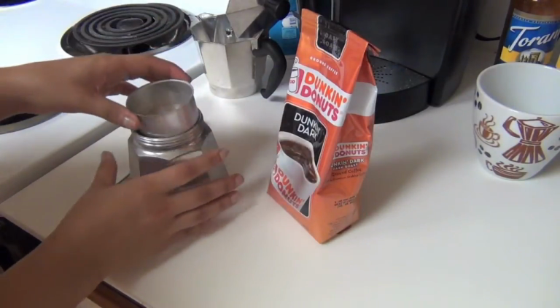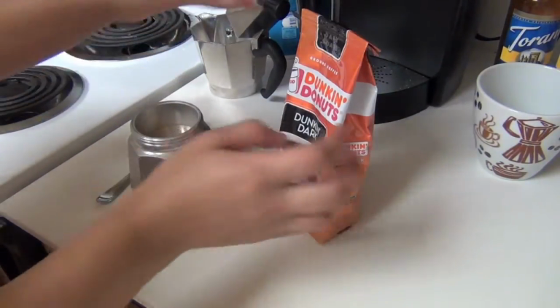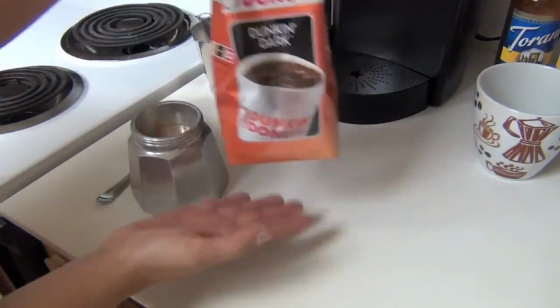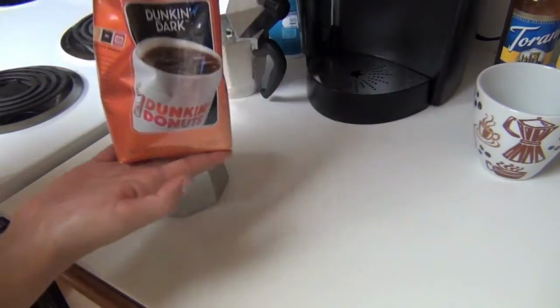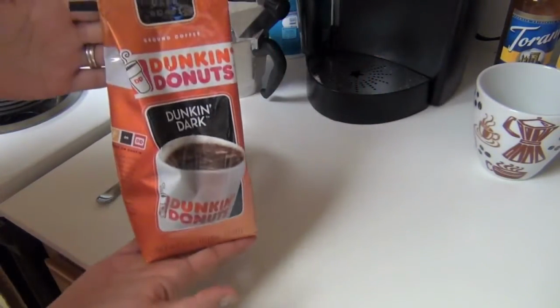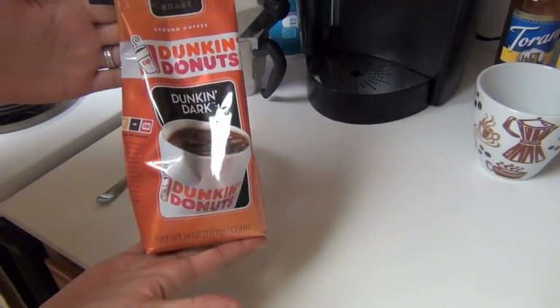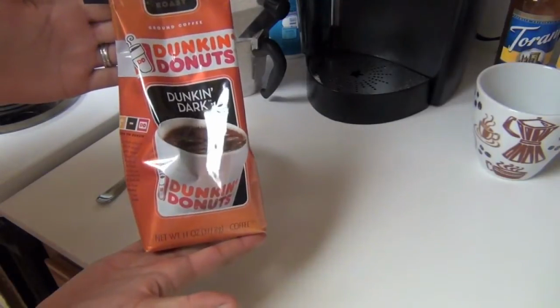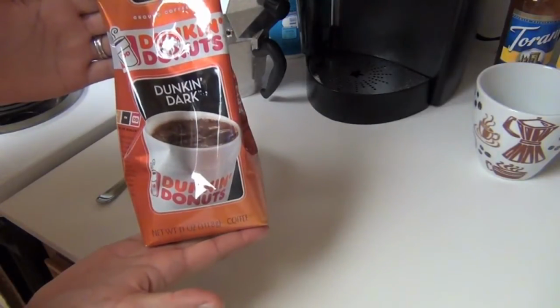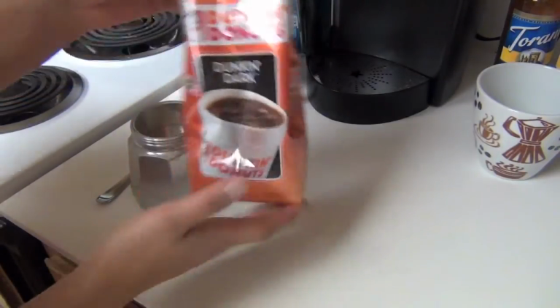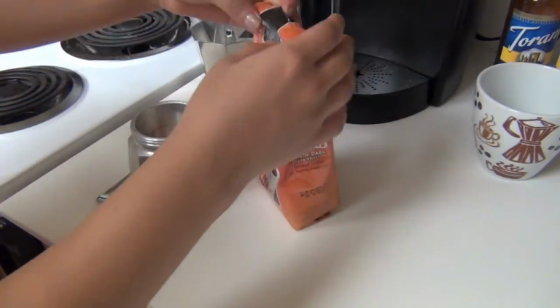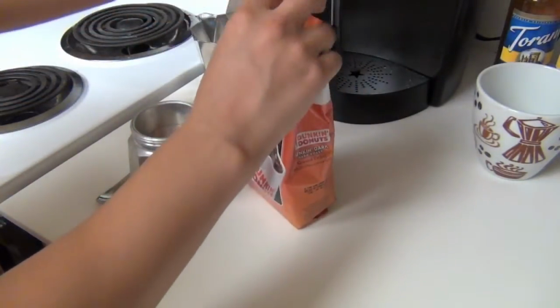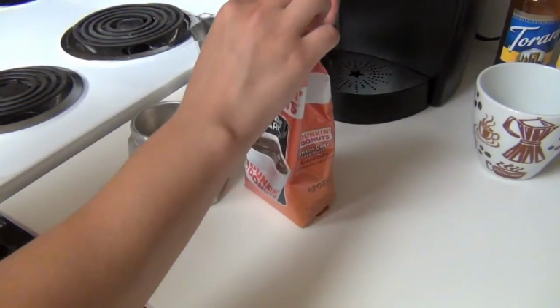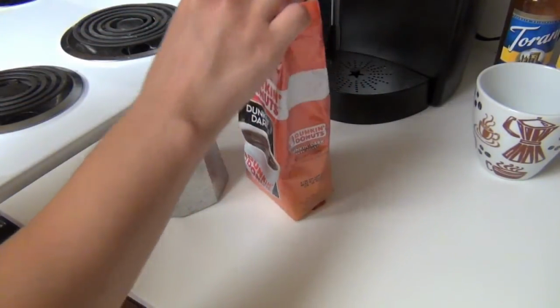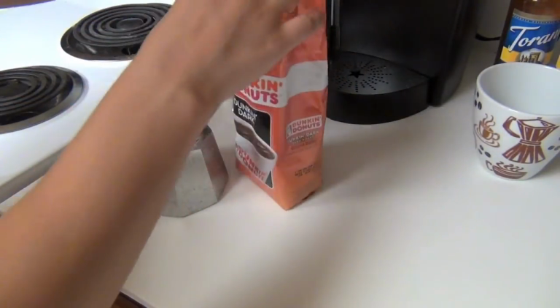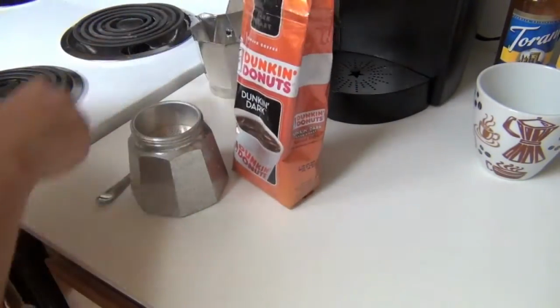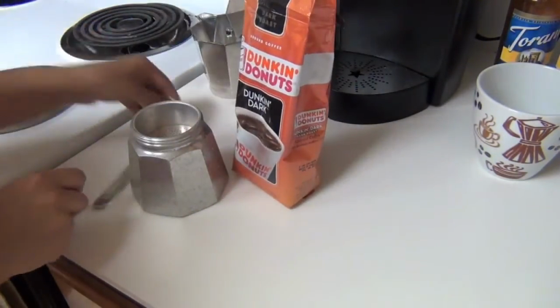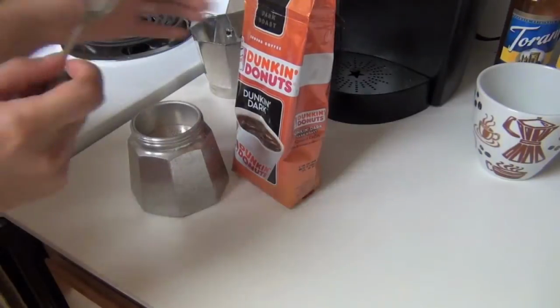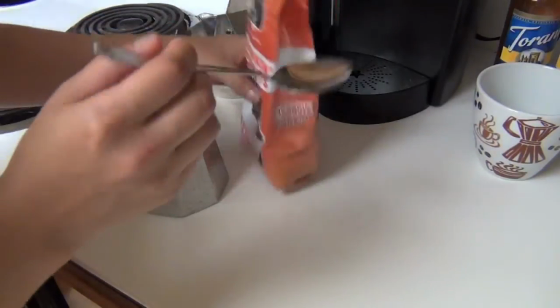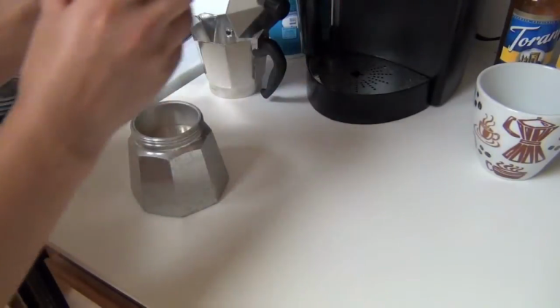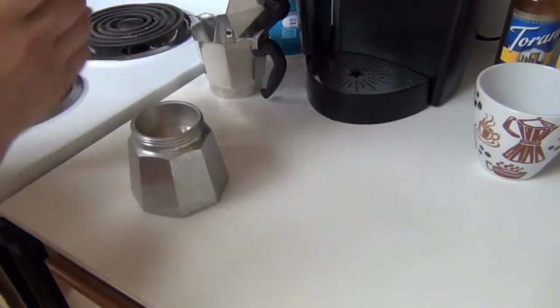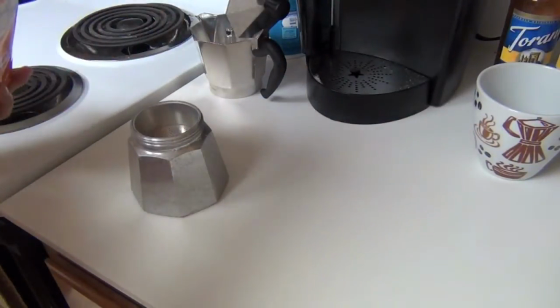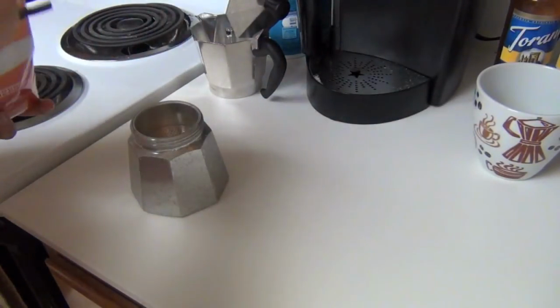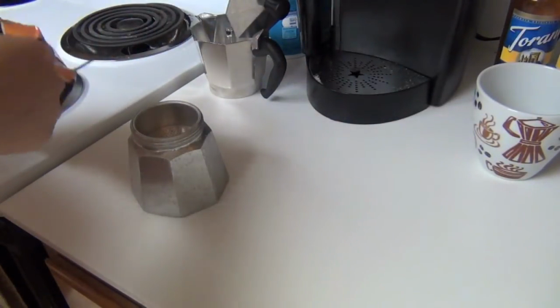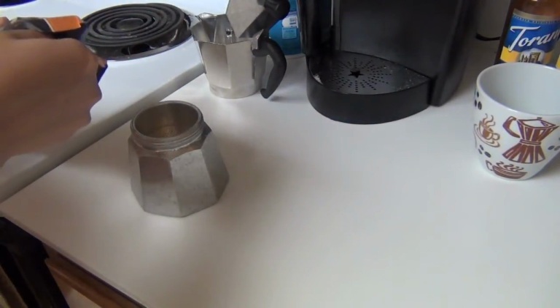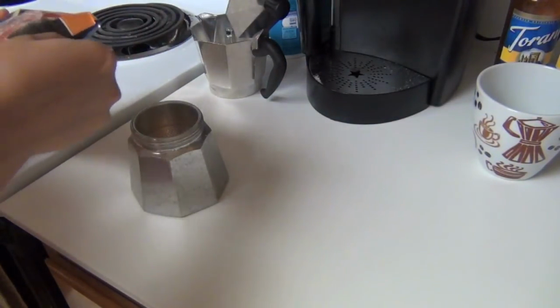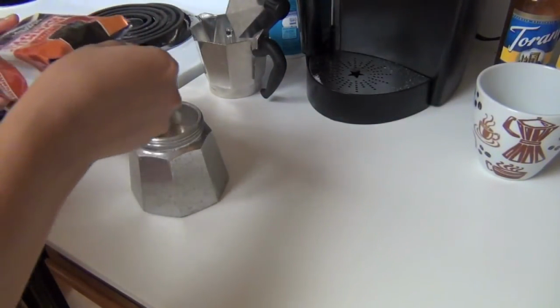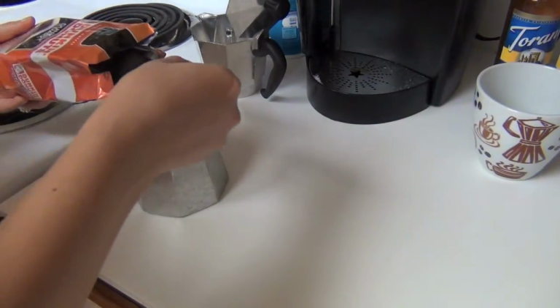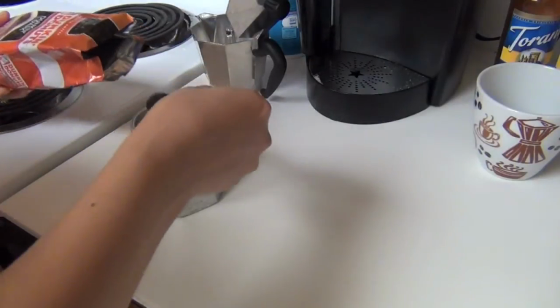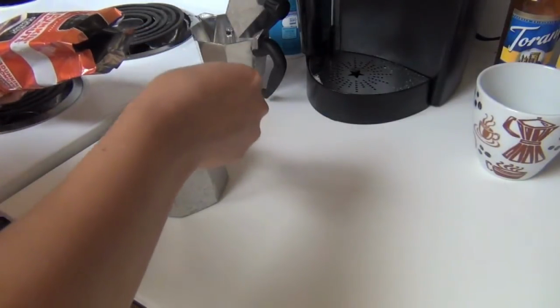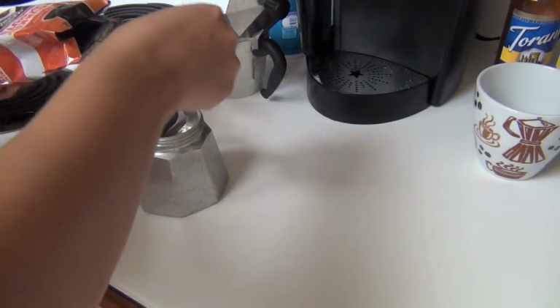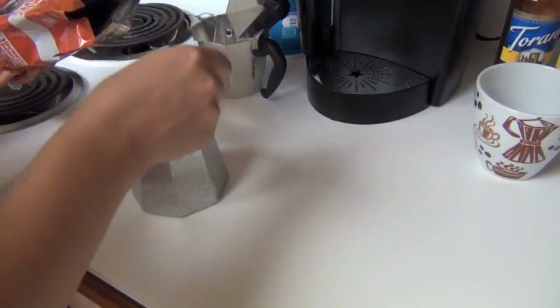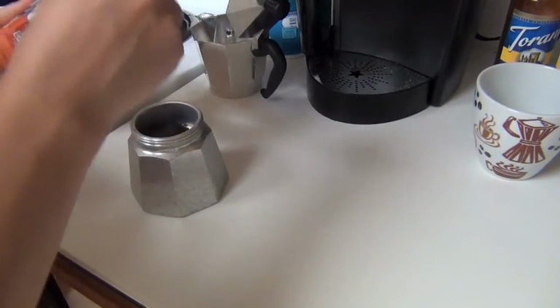Put that little filter thing back on and use your coffee. Today I am using my Dunkin' Donuts Dunkin' Dark, which is actually a really good coffee and it's very affordable, and it is a dark roast. Just so you know, use just a regular spoon to fill it up.